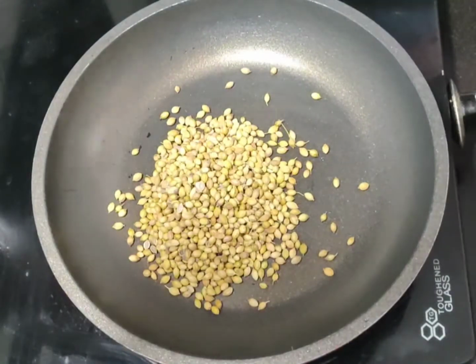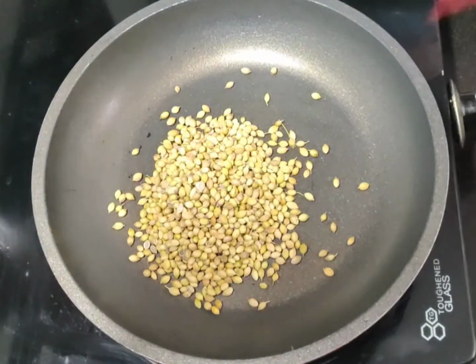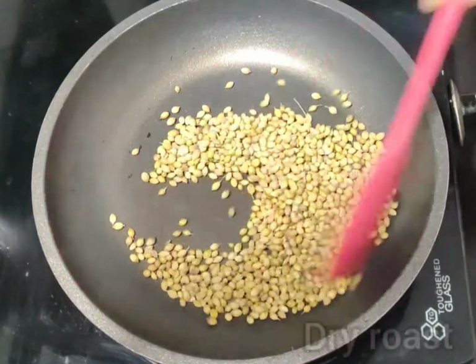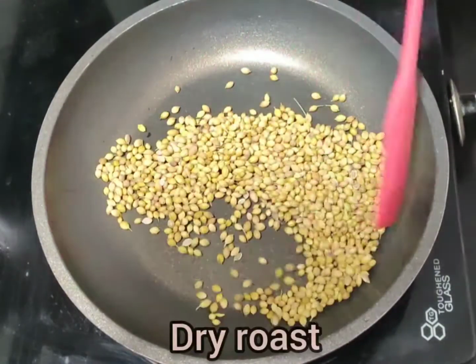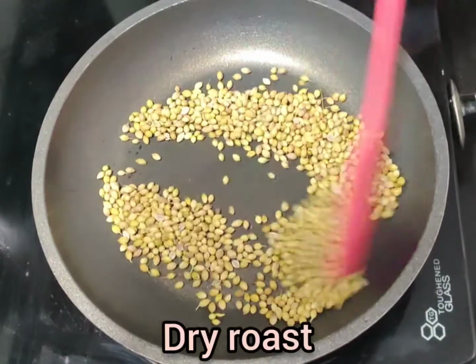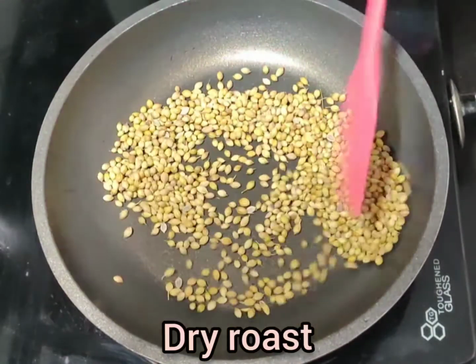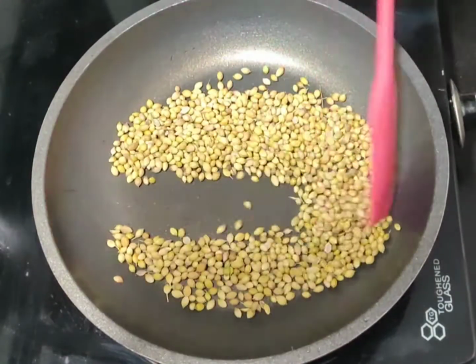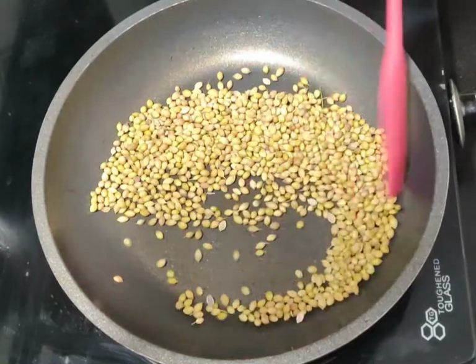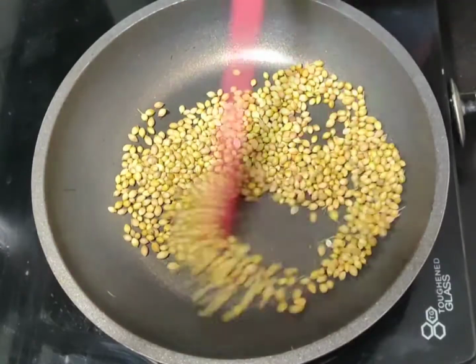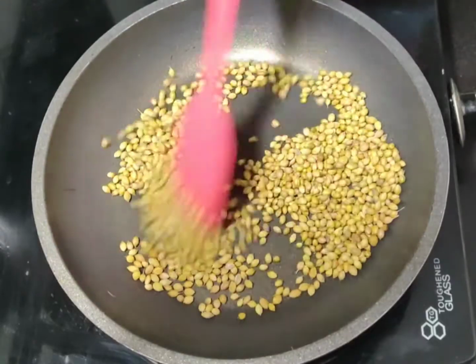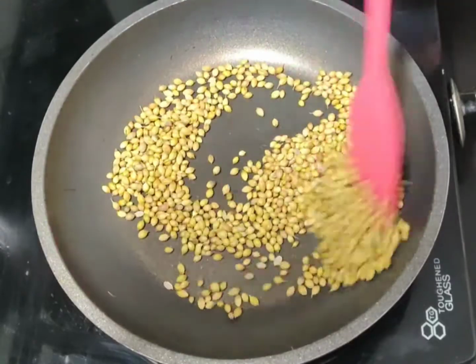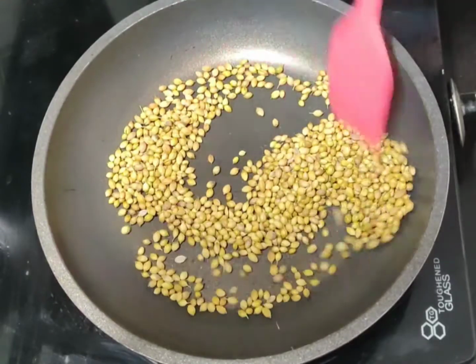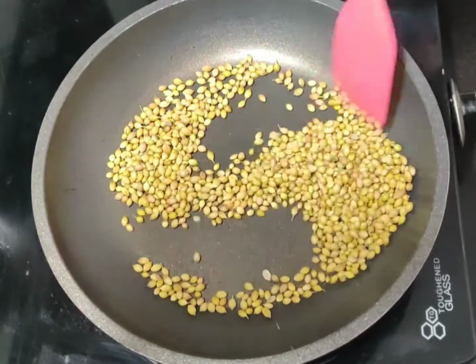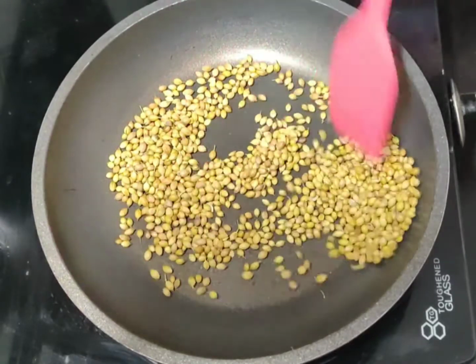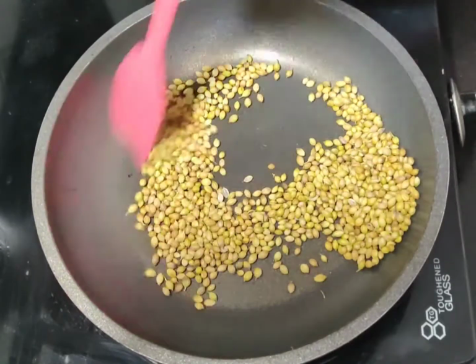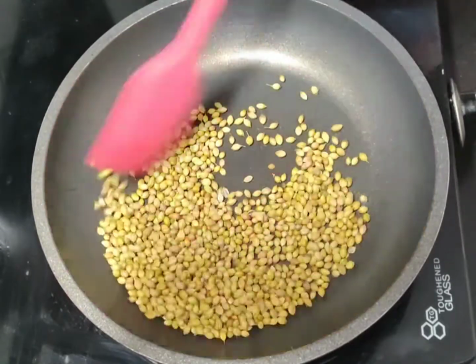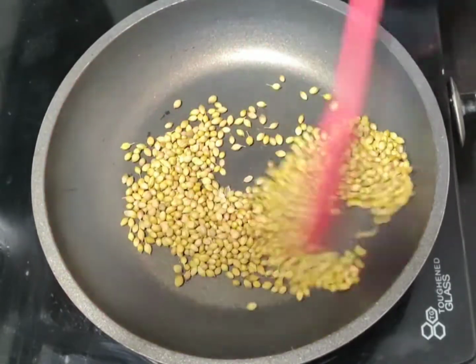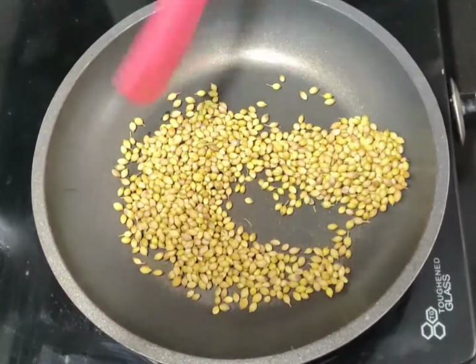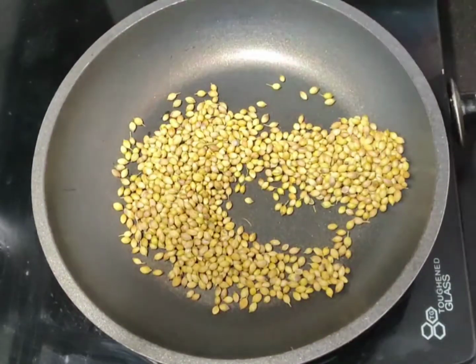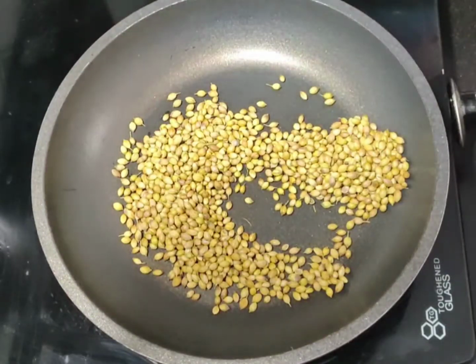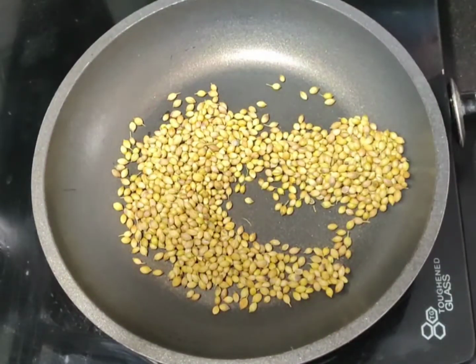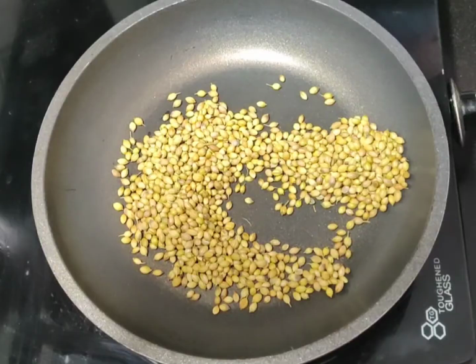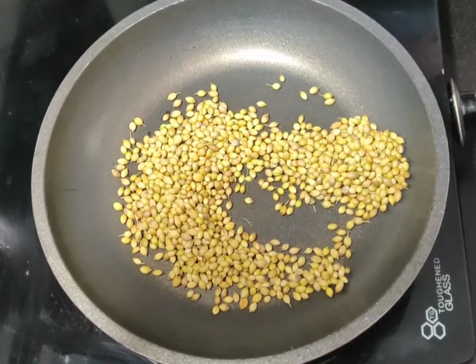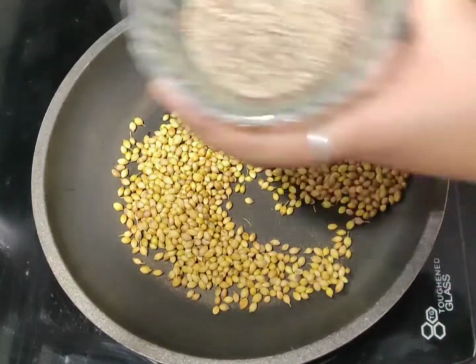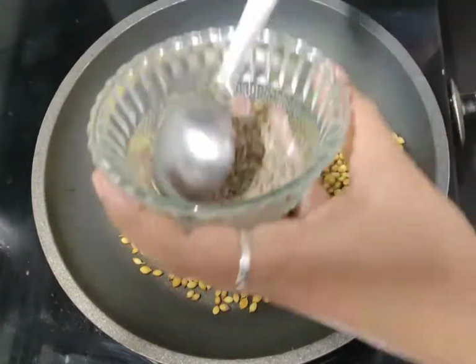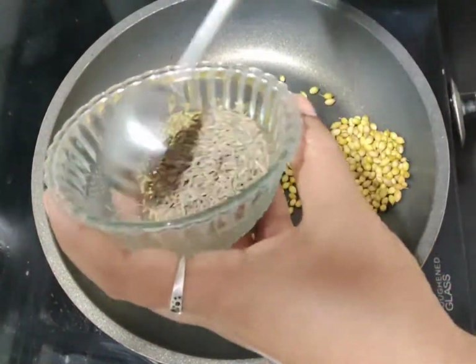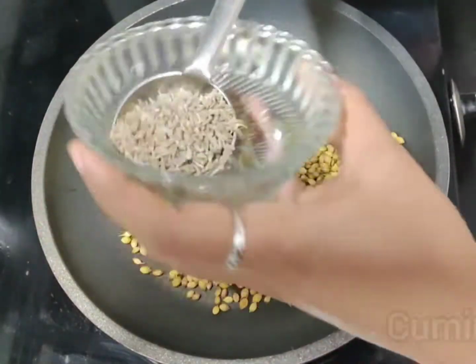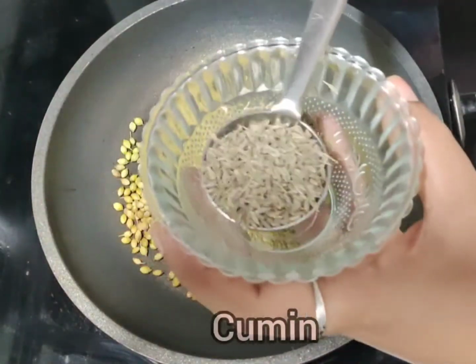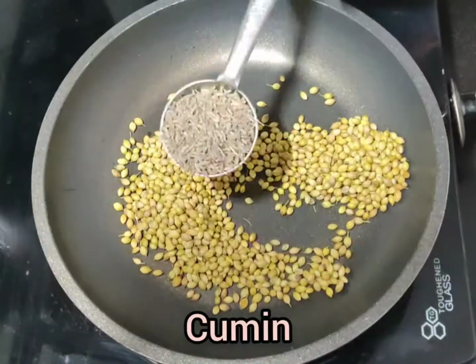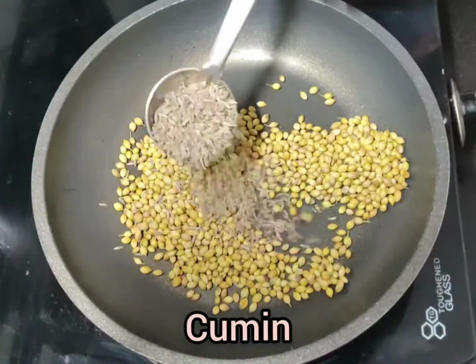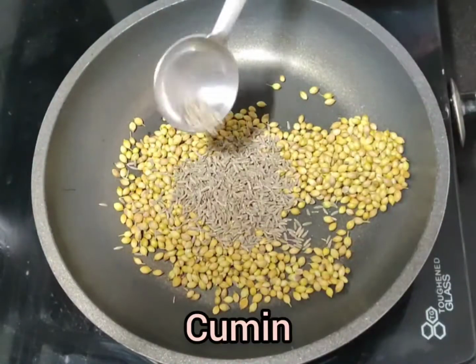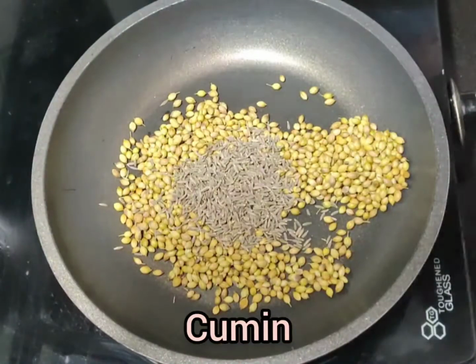We can mix in 3 spoons of dhaniya, we can use it in the oil, so we can mix it in dry roast. Put it in the dry roast, we can mix it in 1 spoon.